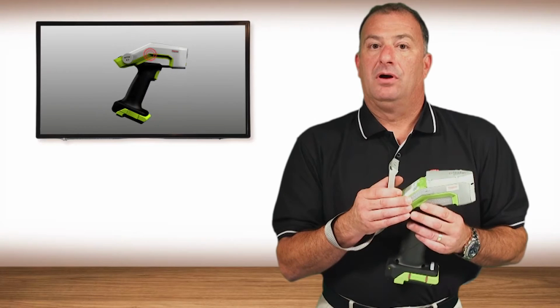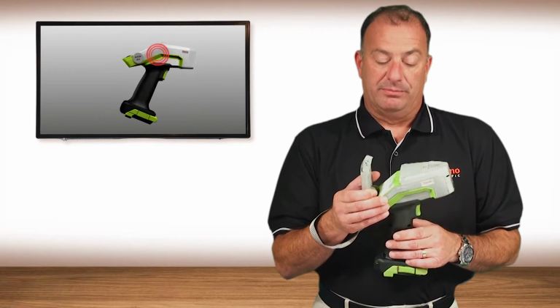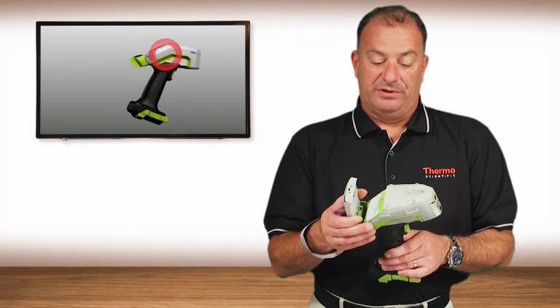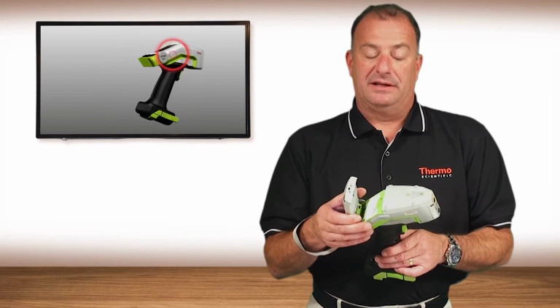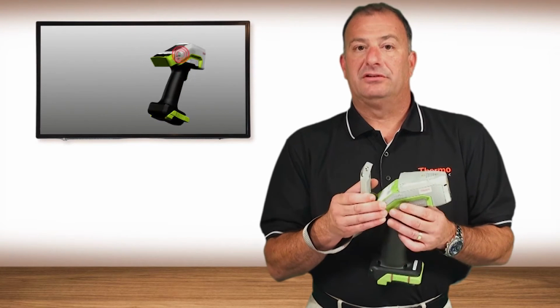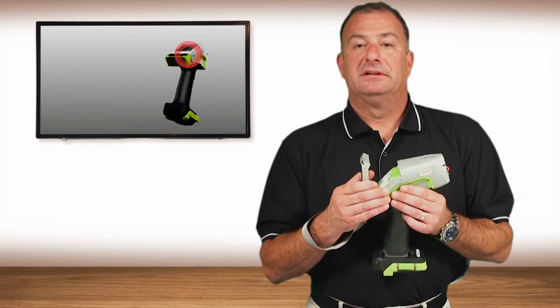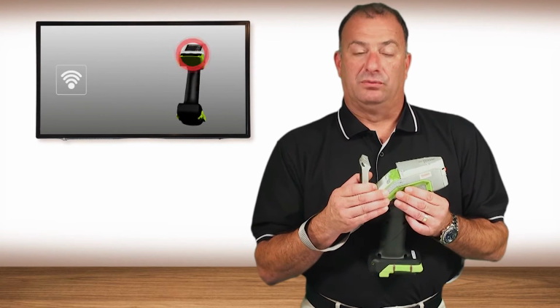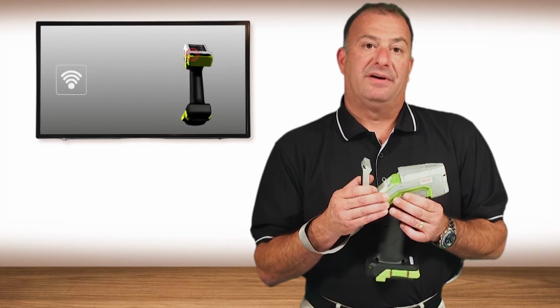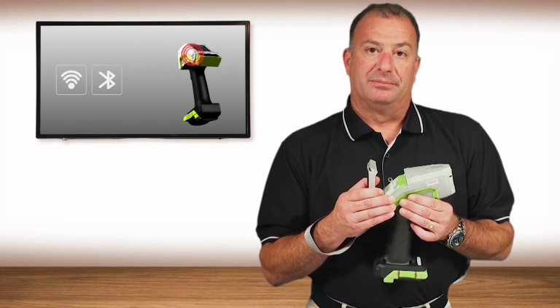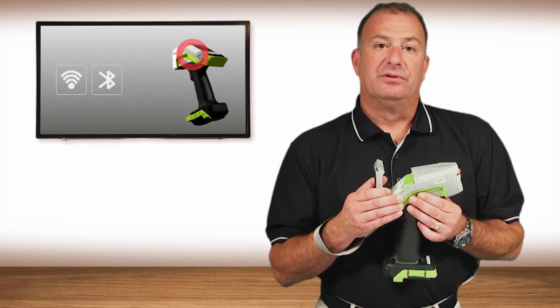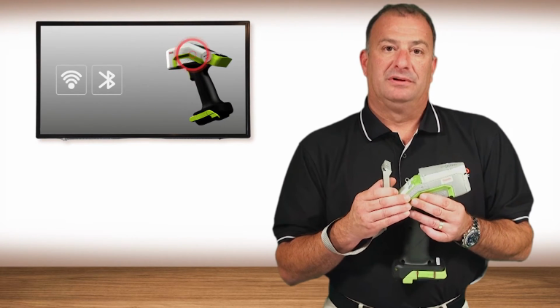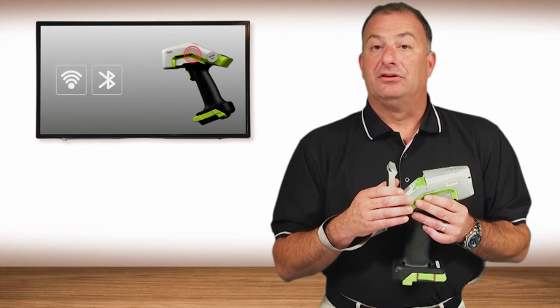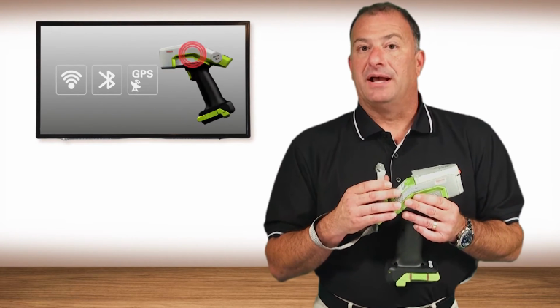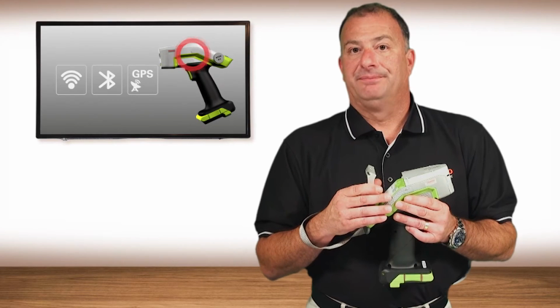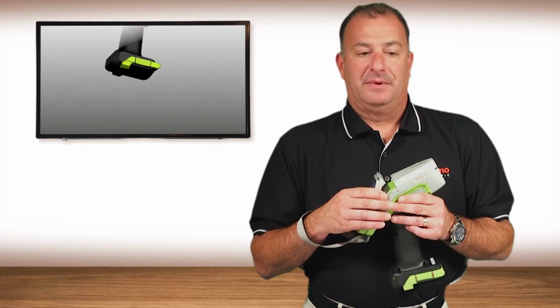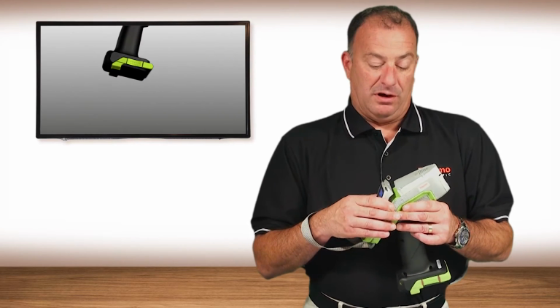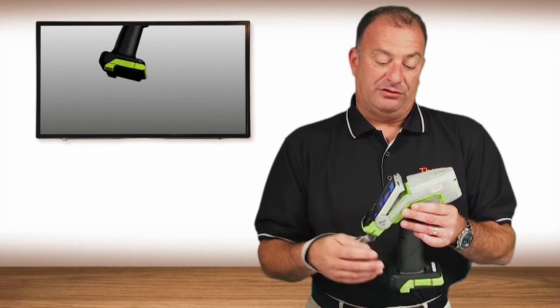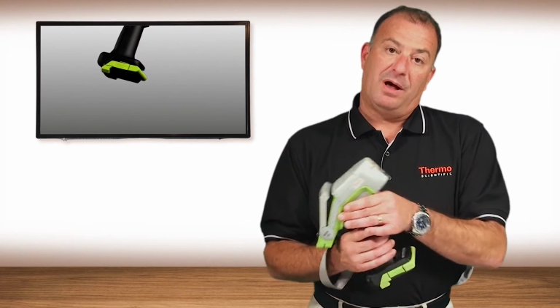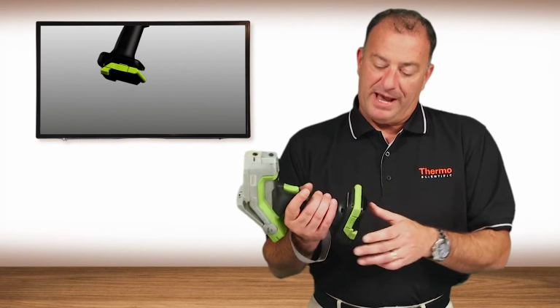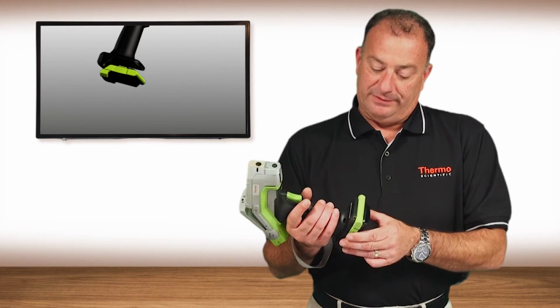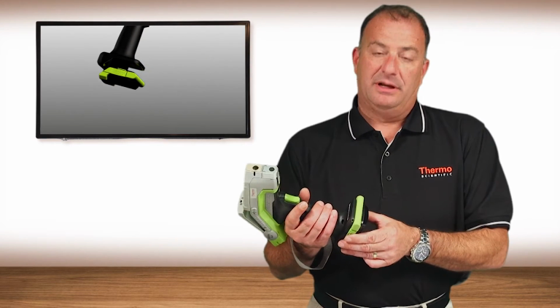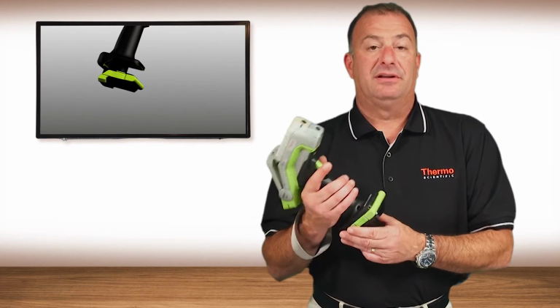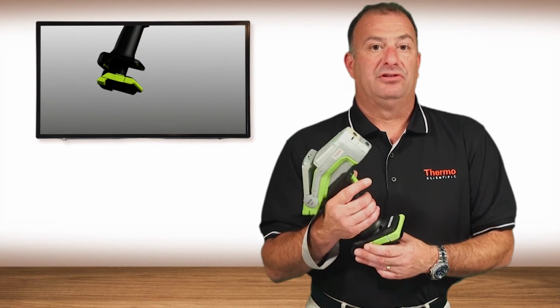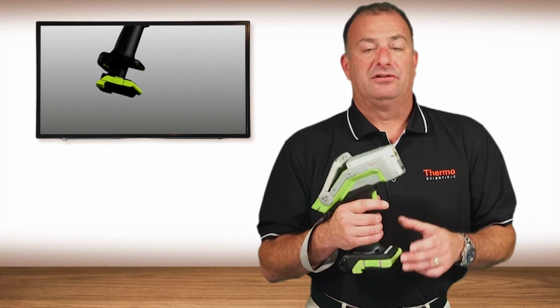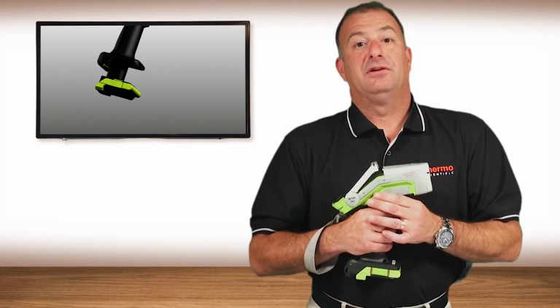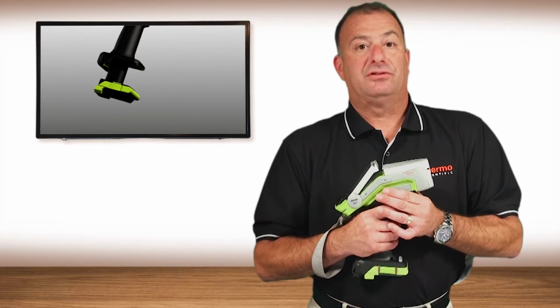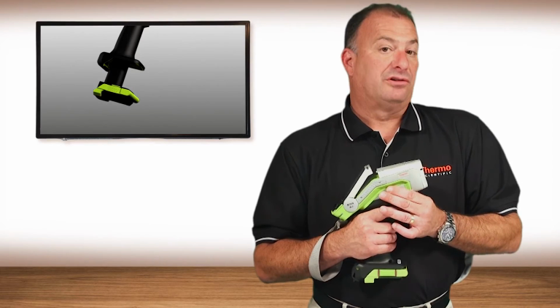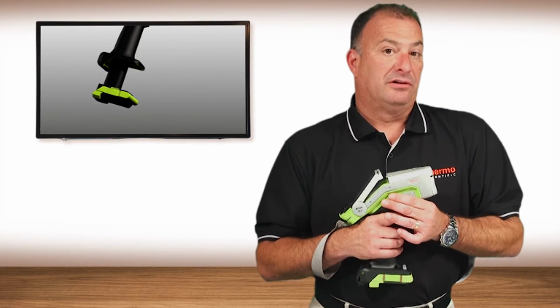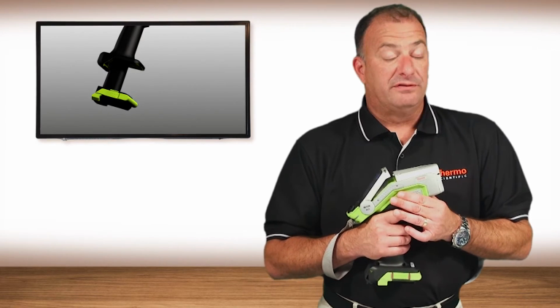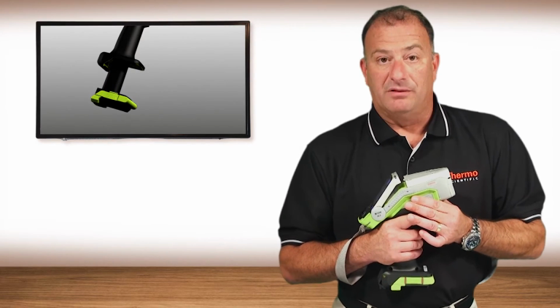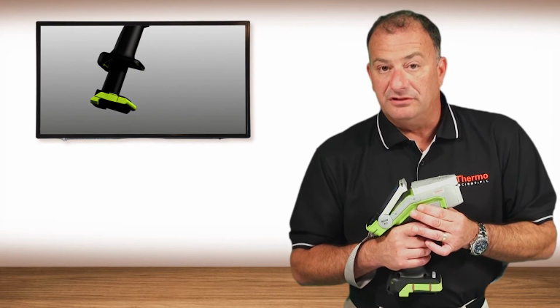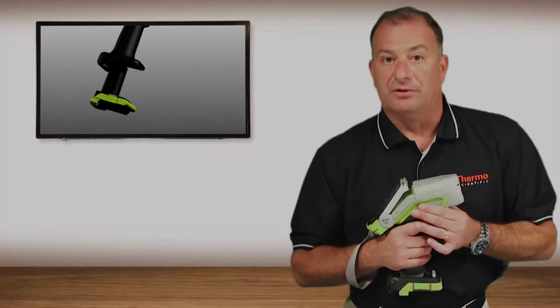On board within the analyzer is Wi-Fi, Bluetooth, and GPS. It also has a hot-swappable battery that can be charged via UPS trickle charge or even a 12-volt DC source.